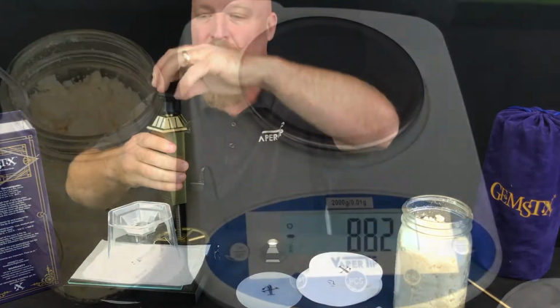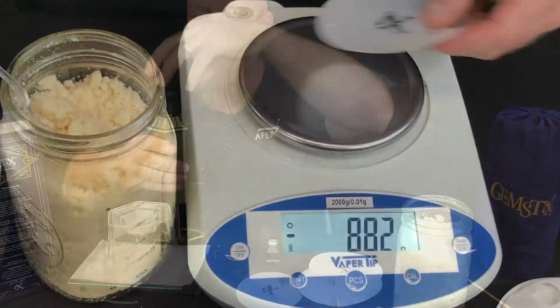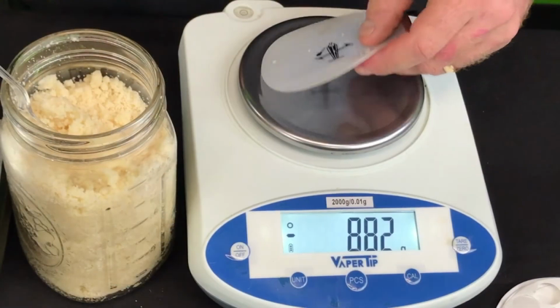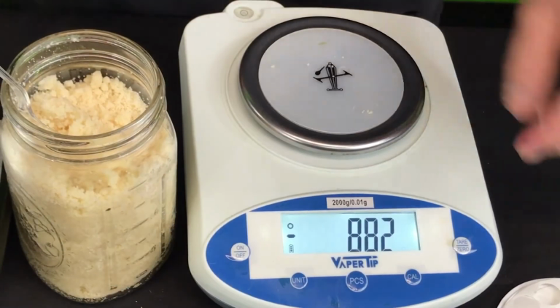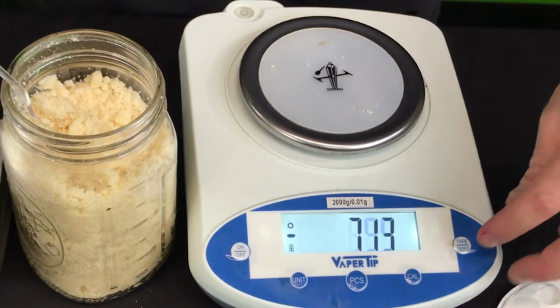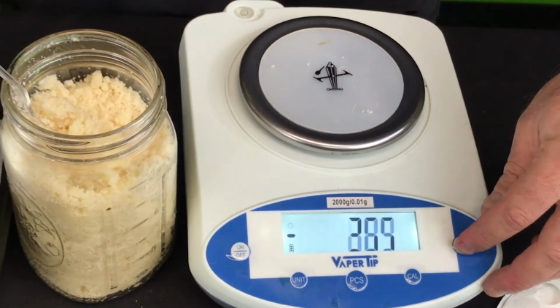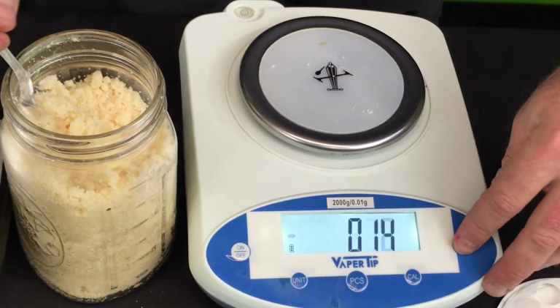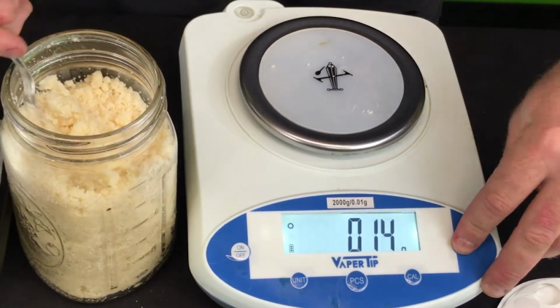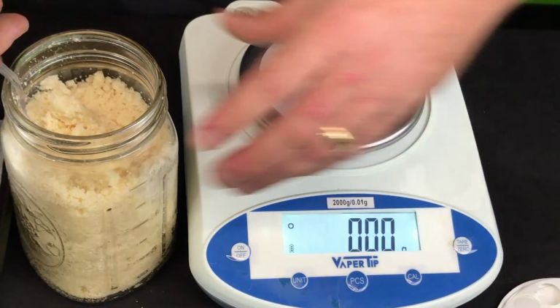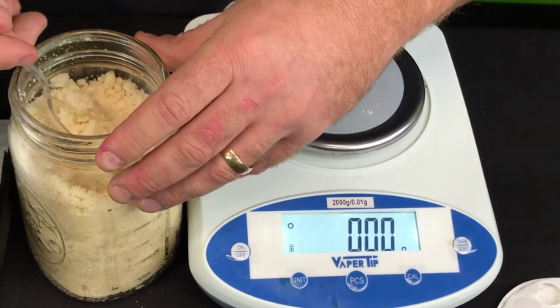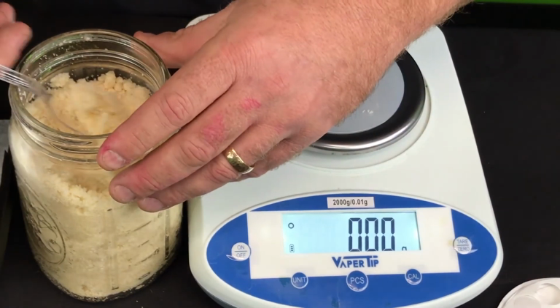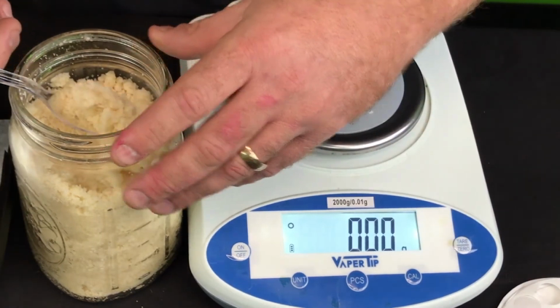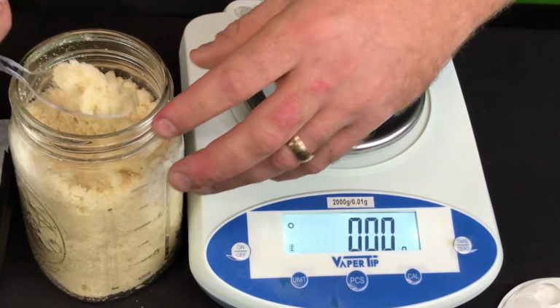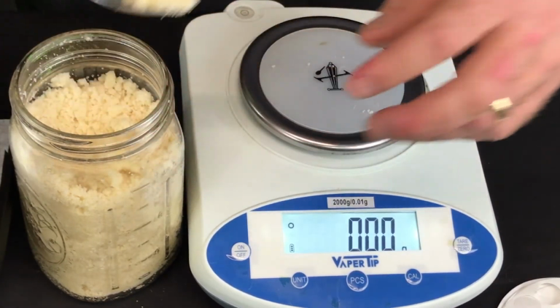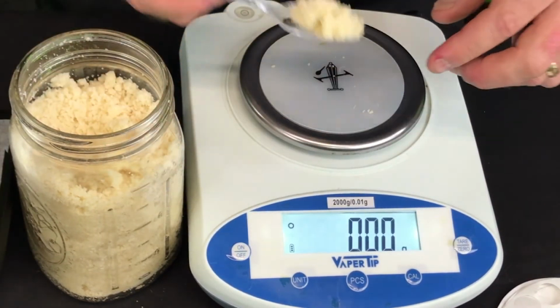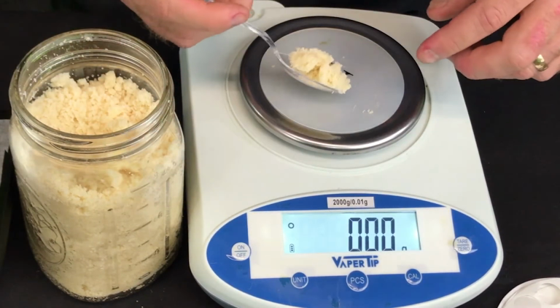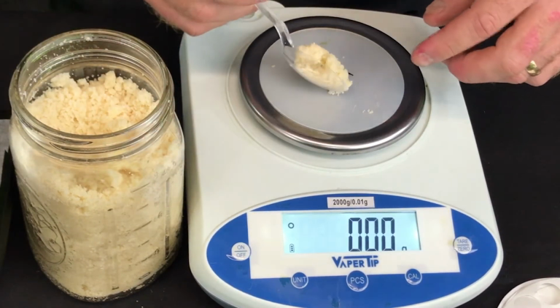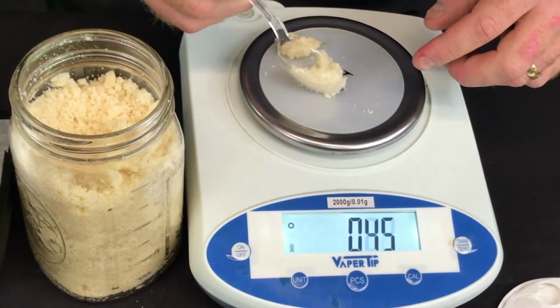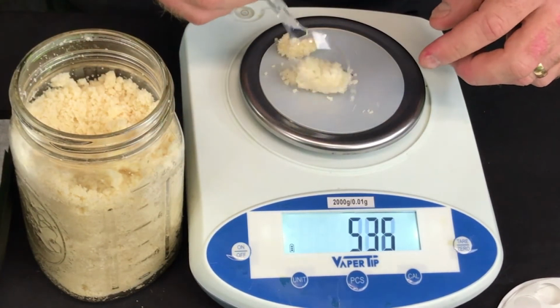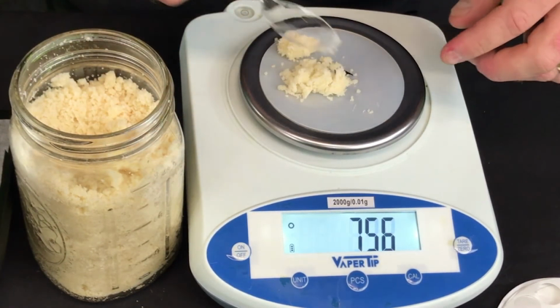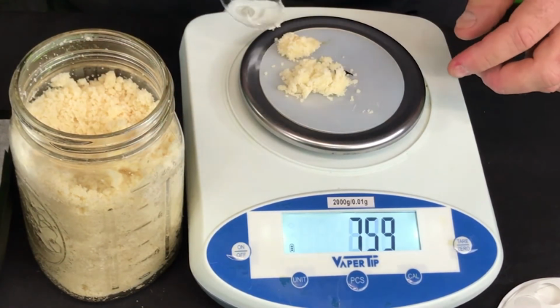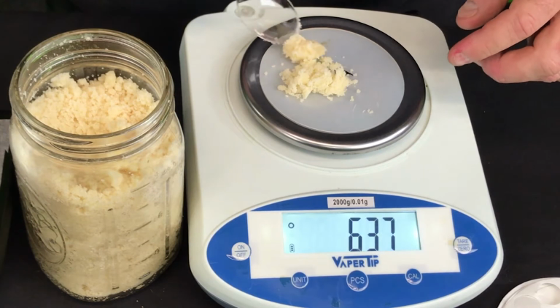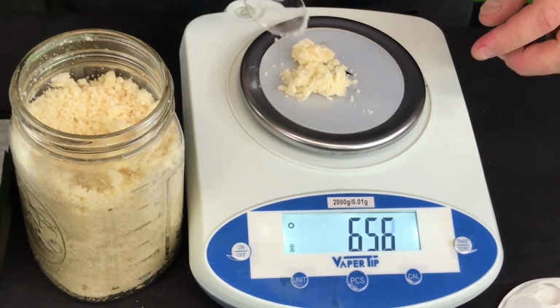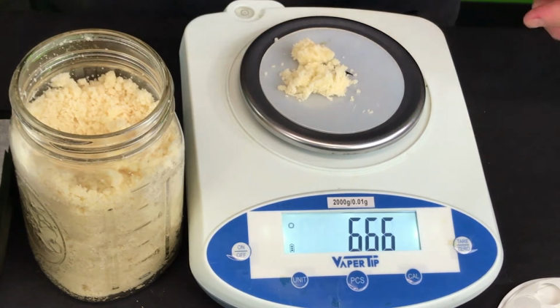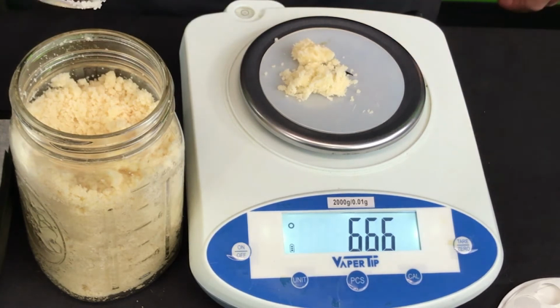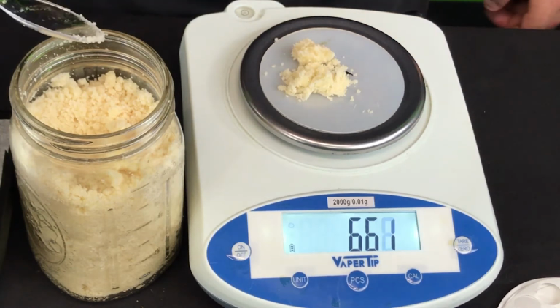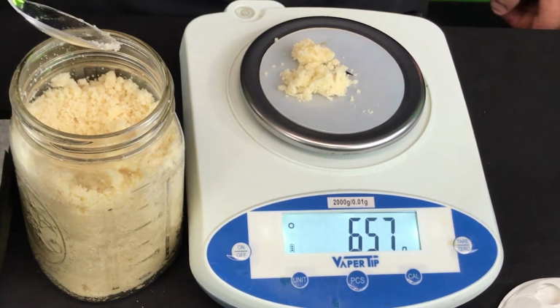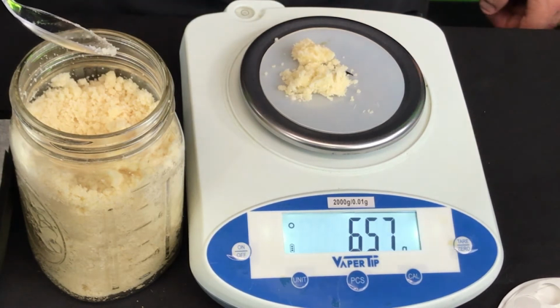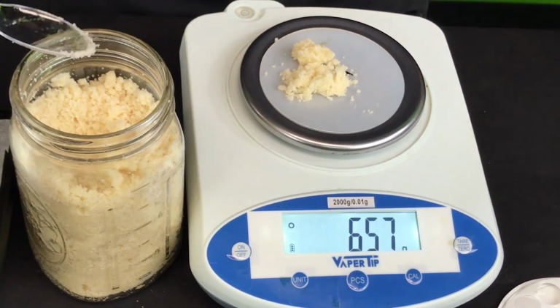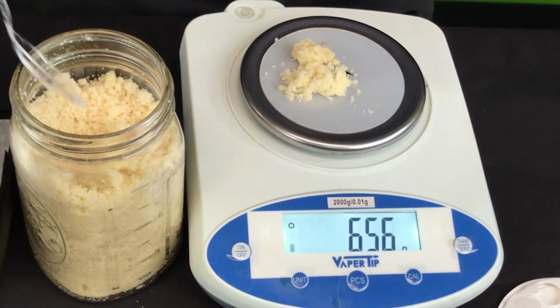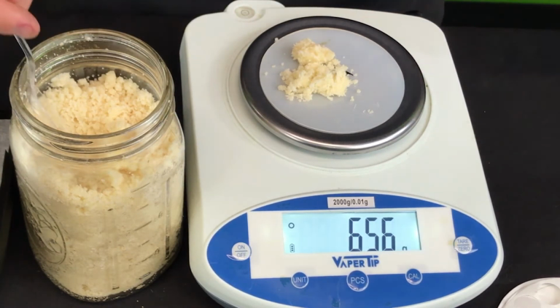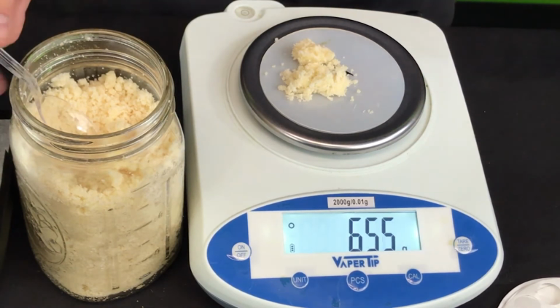For the sake of shooting the video I'm gonna weigh my input. Typically it doesn't matter — I just put whatever I feel like in there and then get it out. 6.57 grams, let's do it.